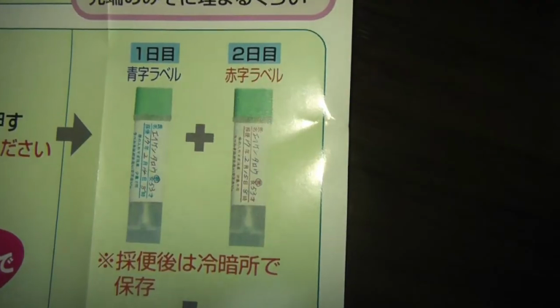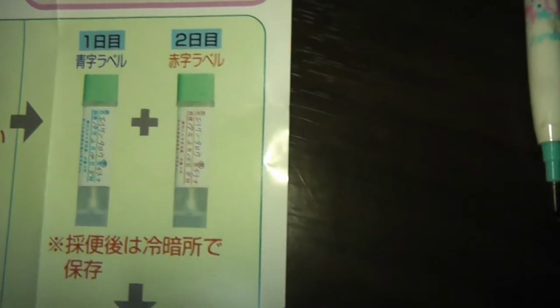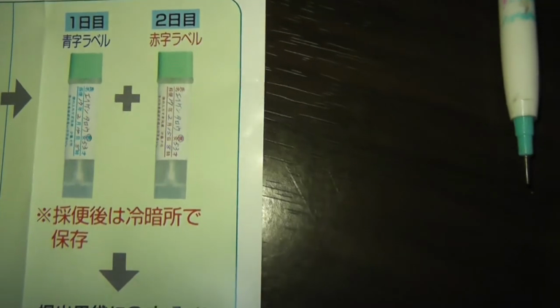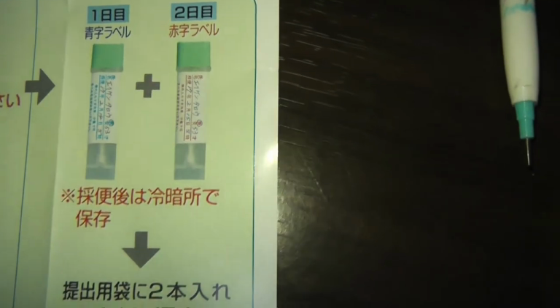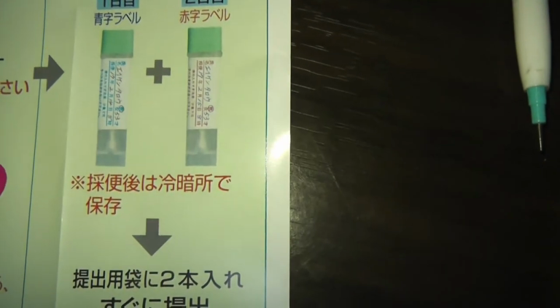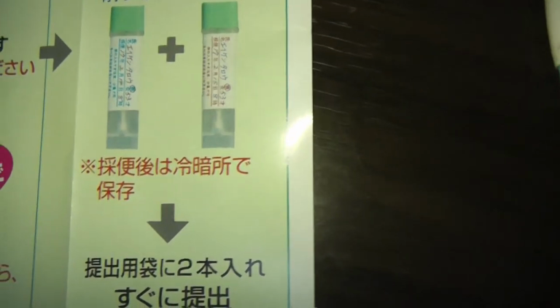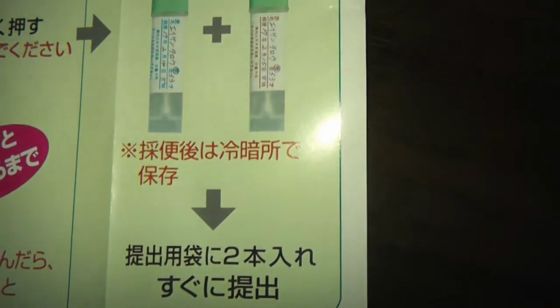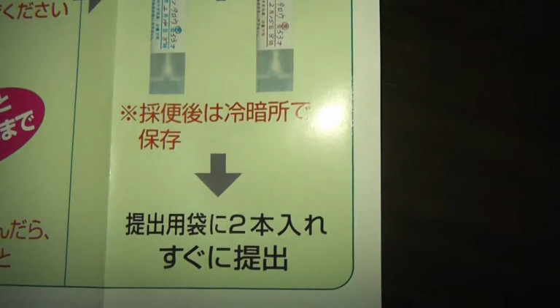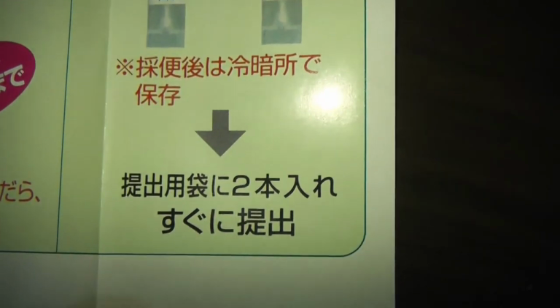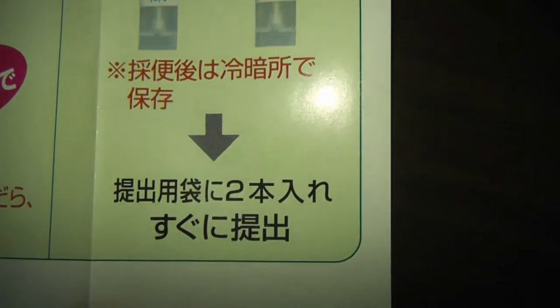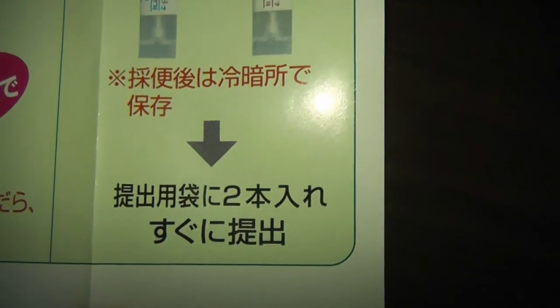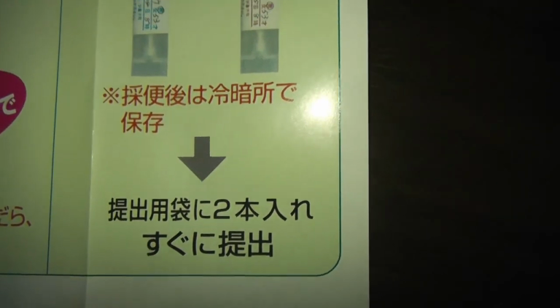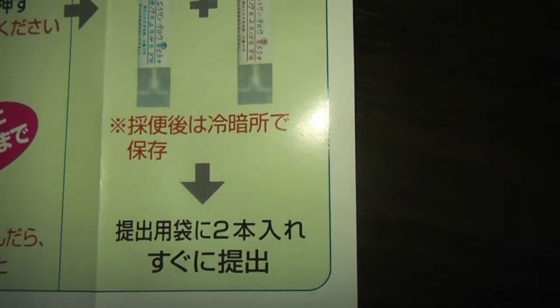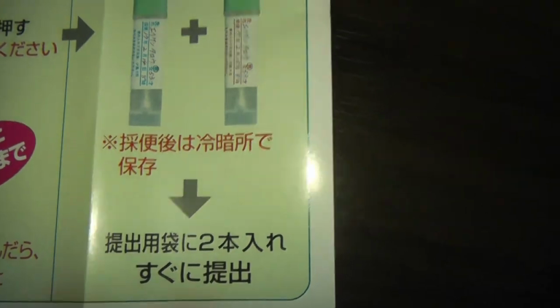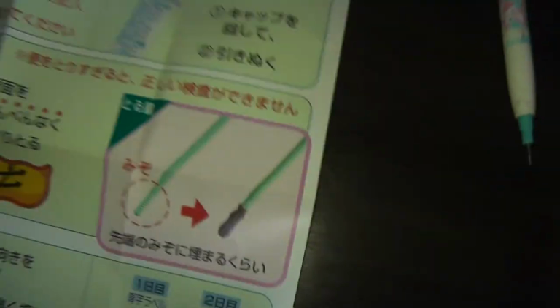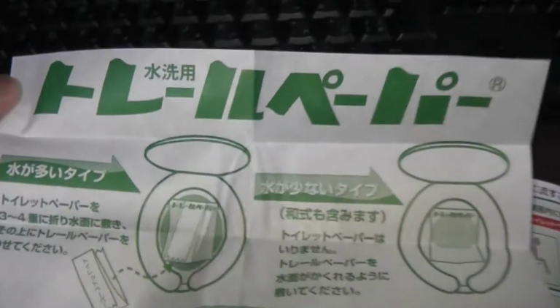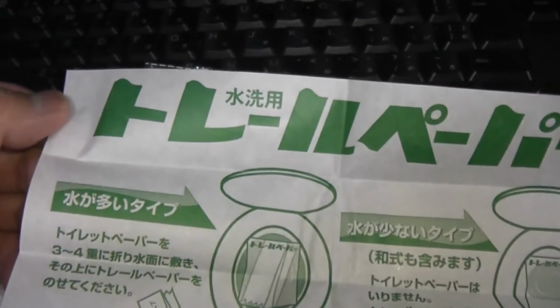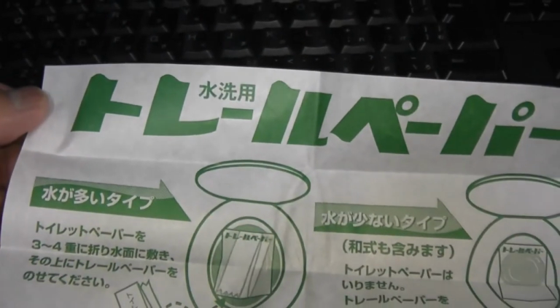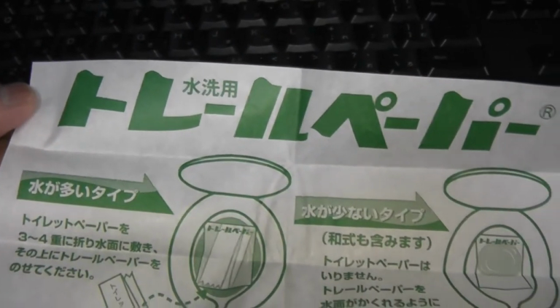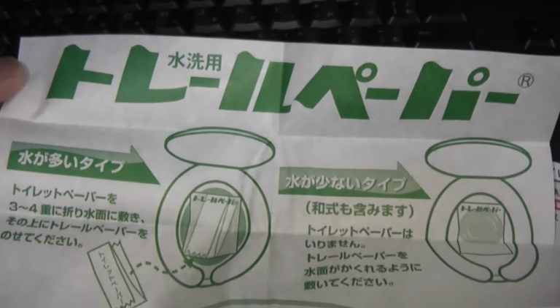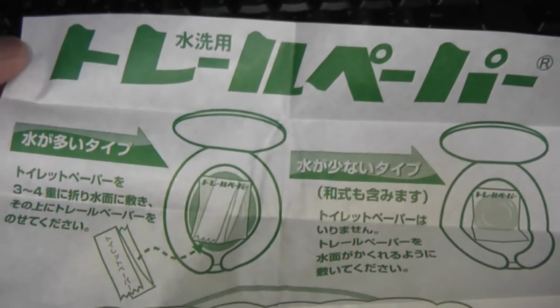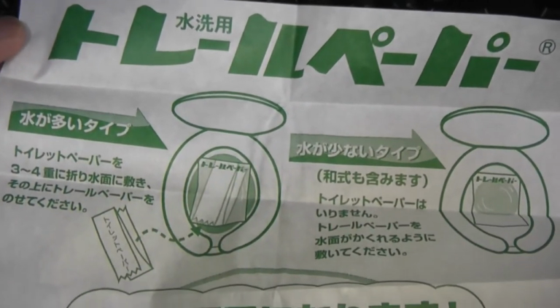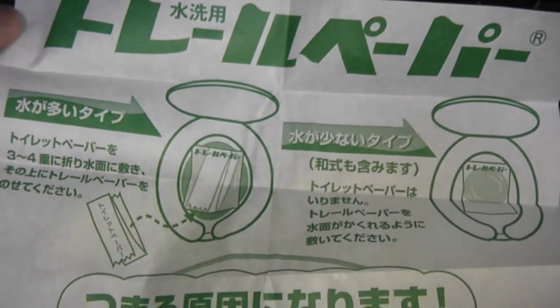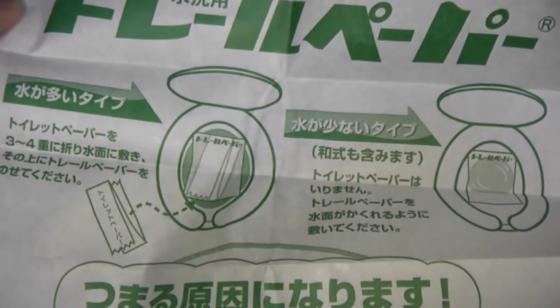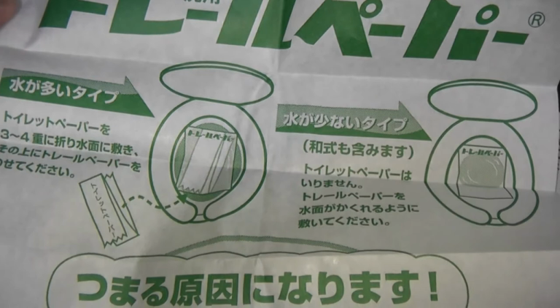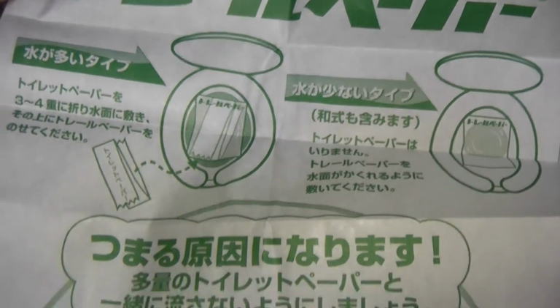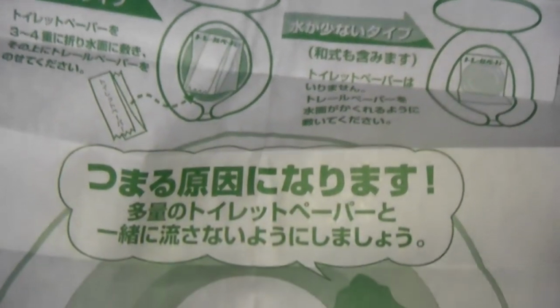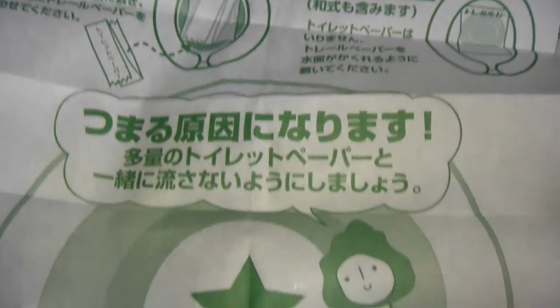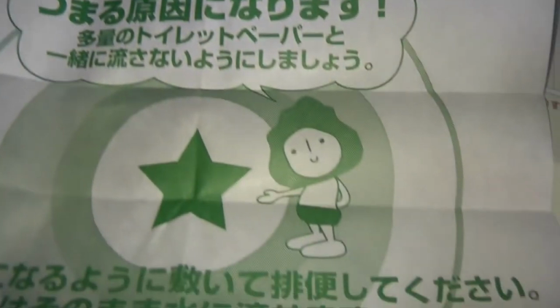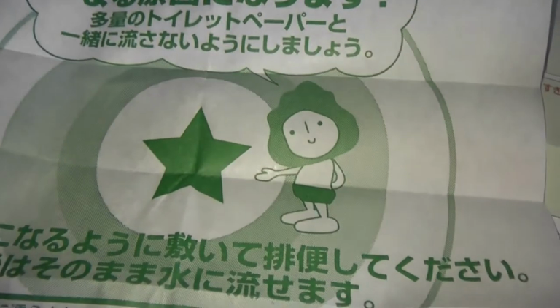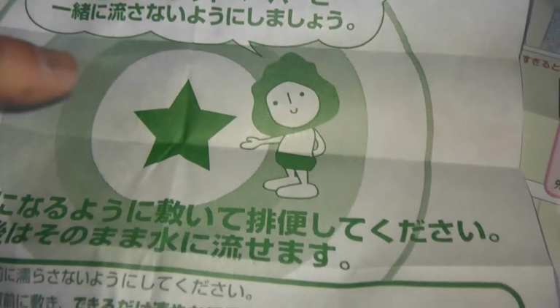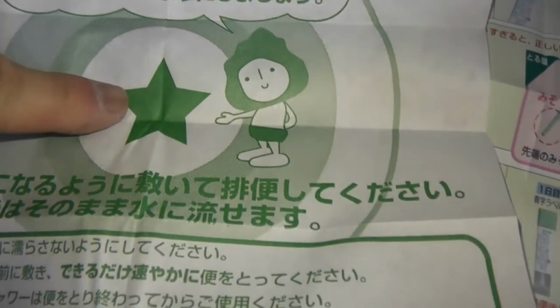Once you've completed both vials, submit them as soon as possible. With this kit you get two sheets of toilet paper — it says toilet paper with a green star on it, and that is your target point.